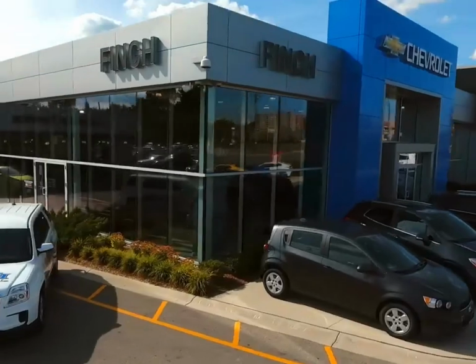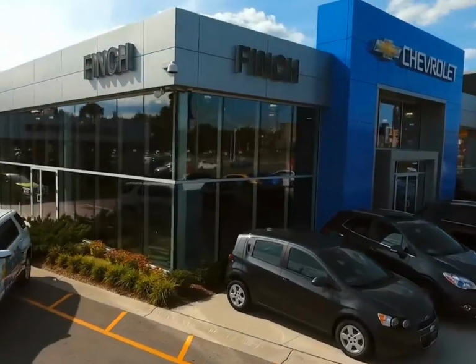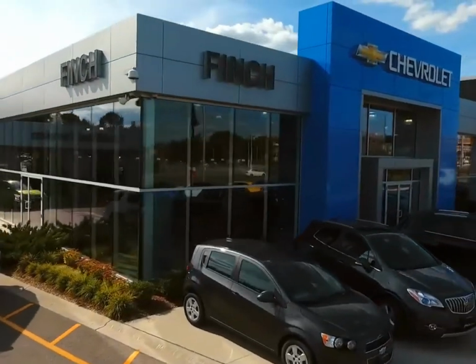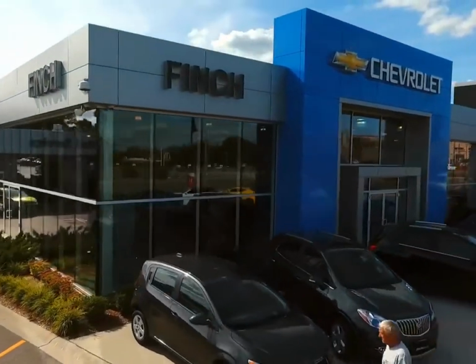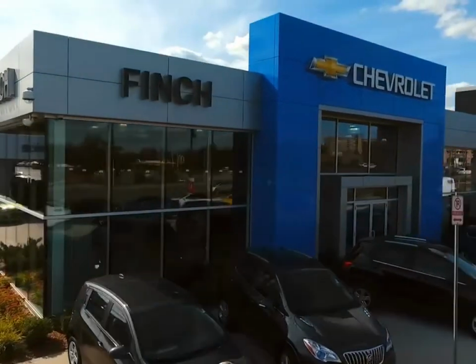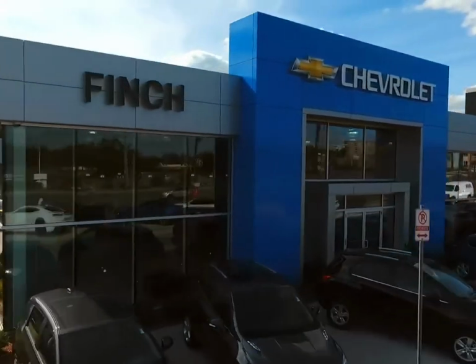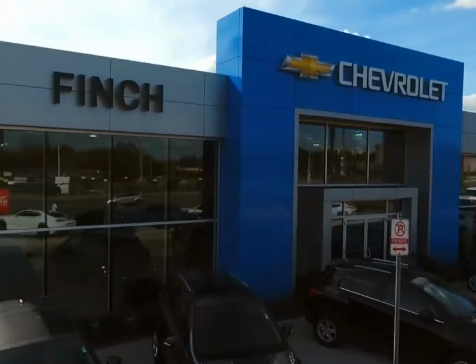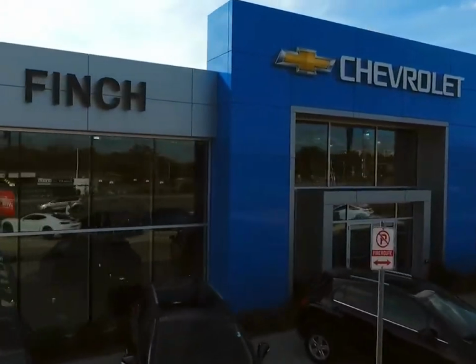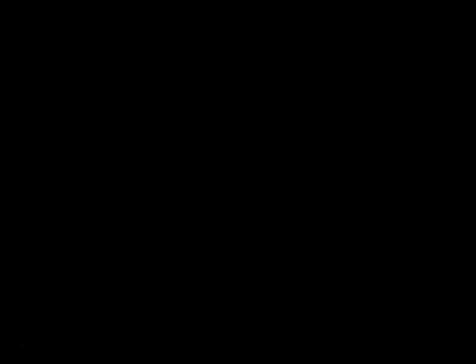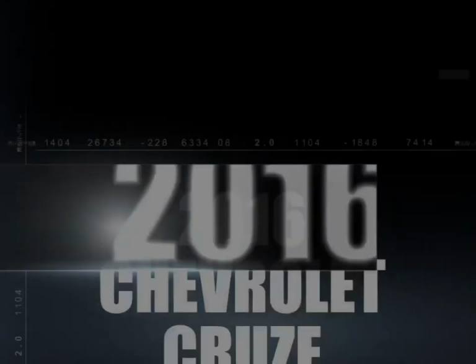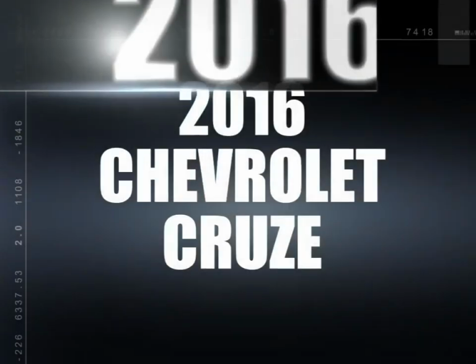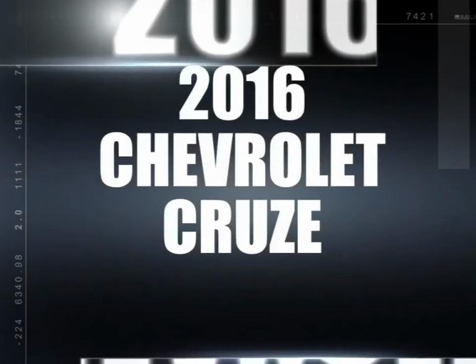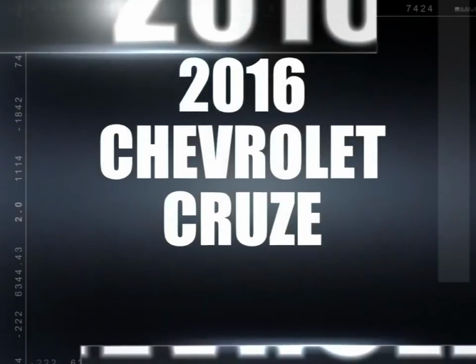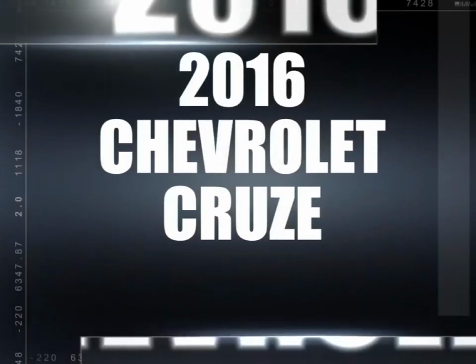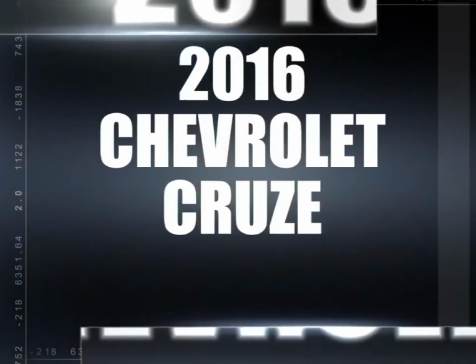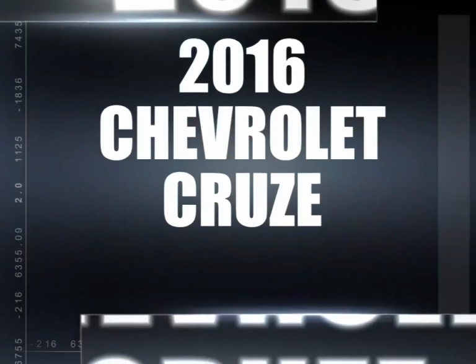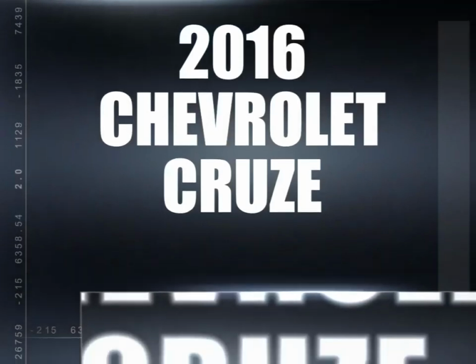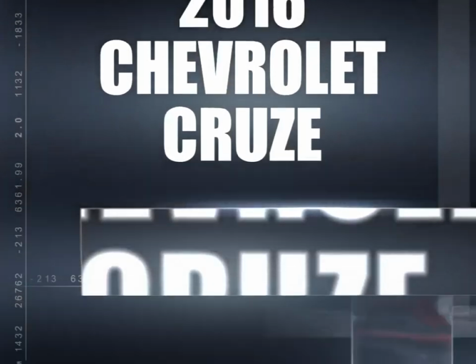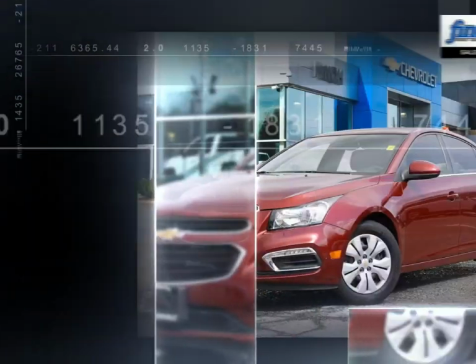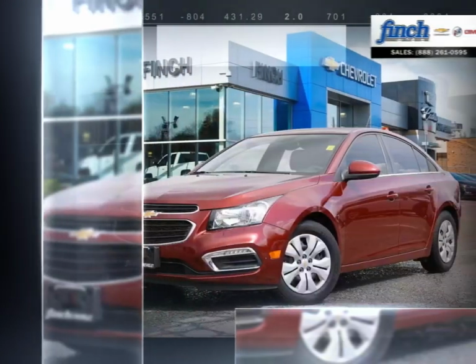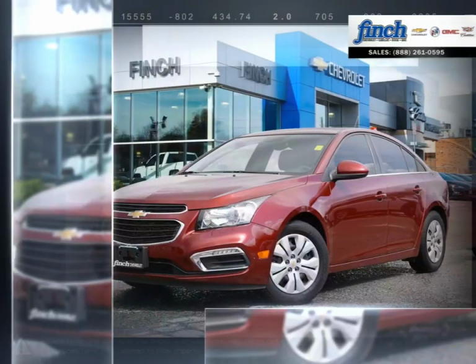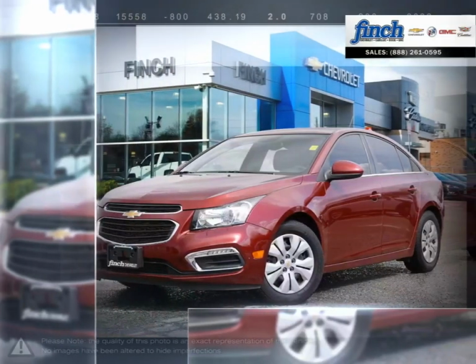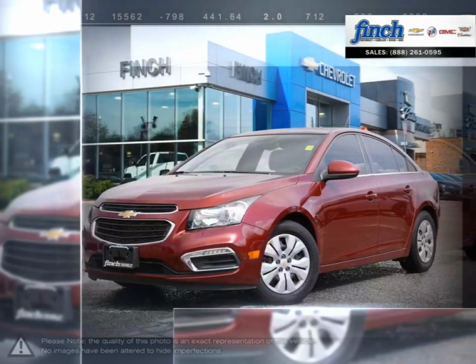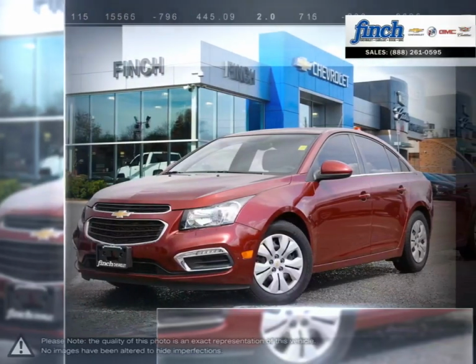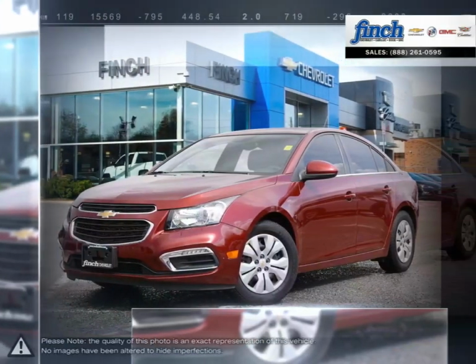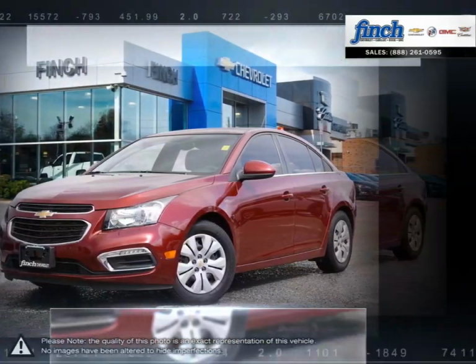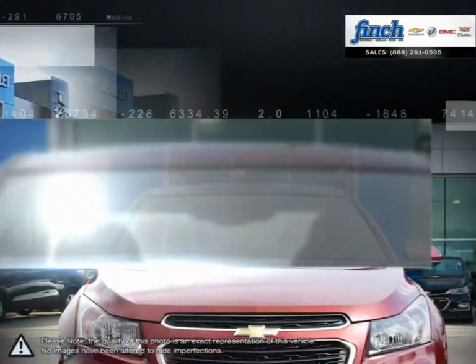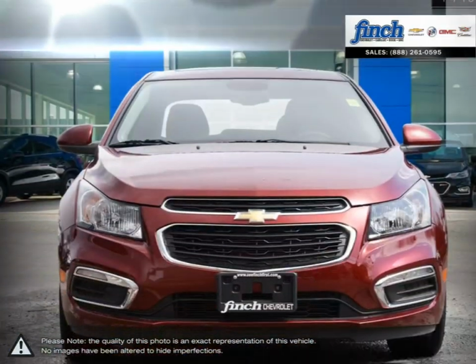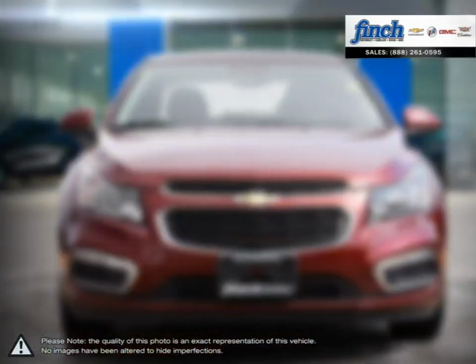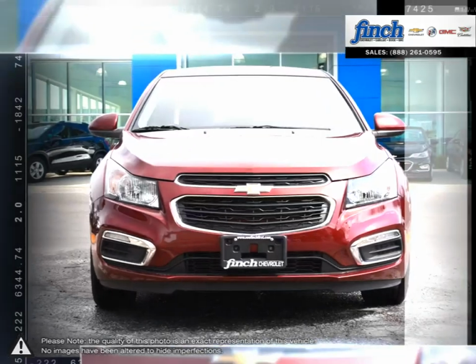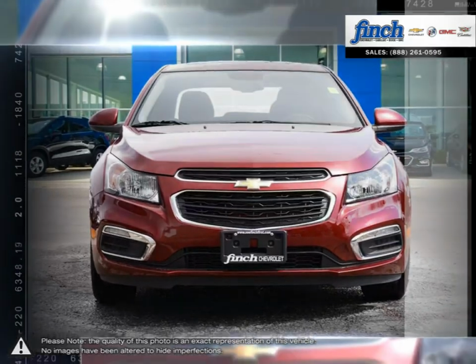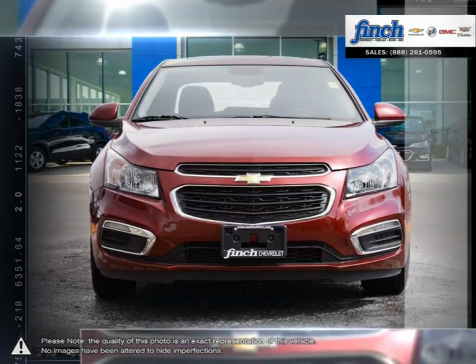Welcome to Finch Chevrolet. Today we're looking at a 2016 Chevrolet Cruze. The Cruze raises the standard with all-around efficiency, design, and safety, and much more.